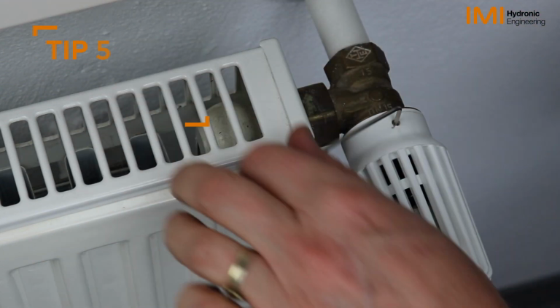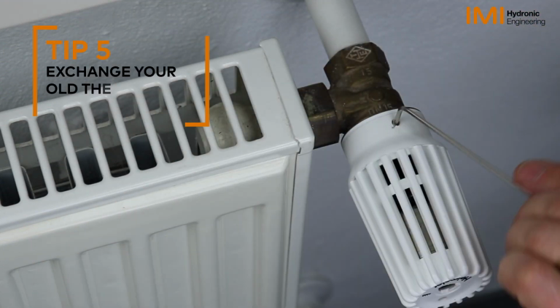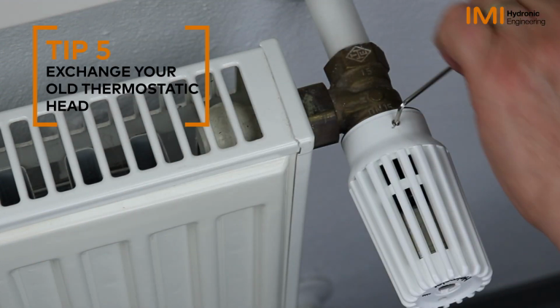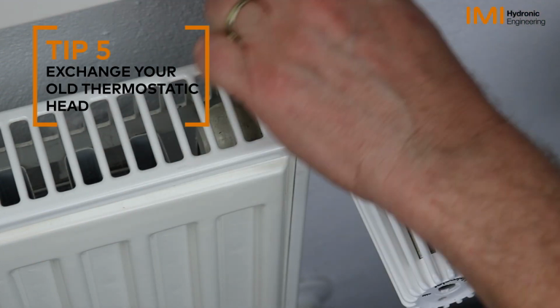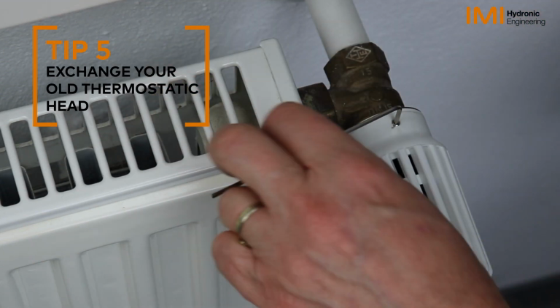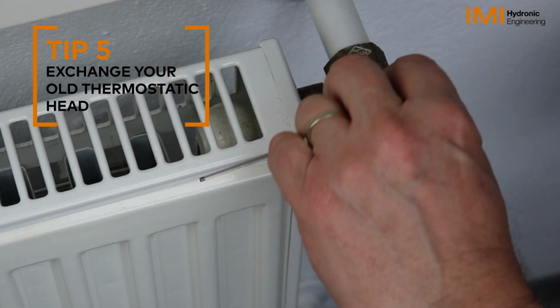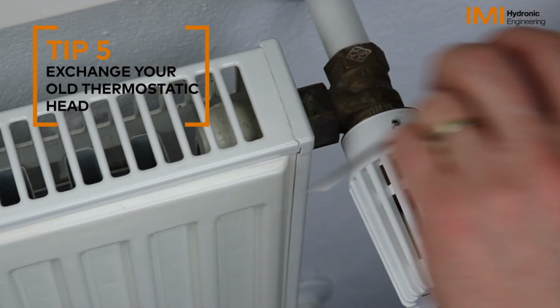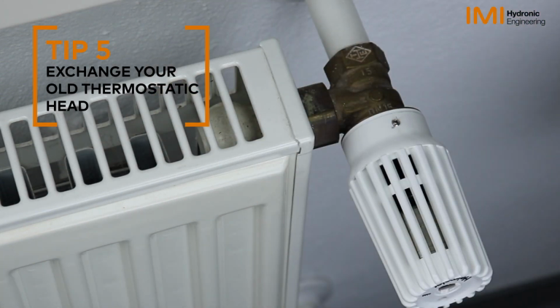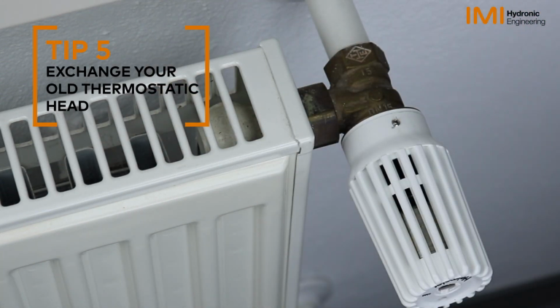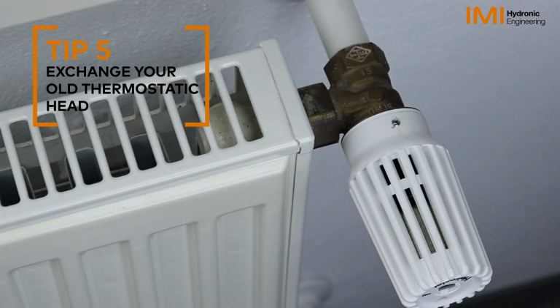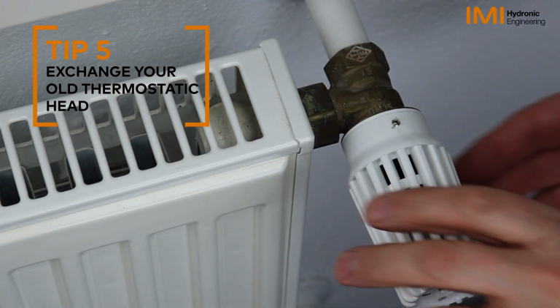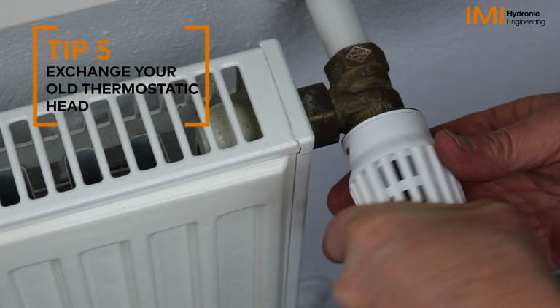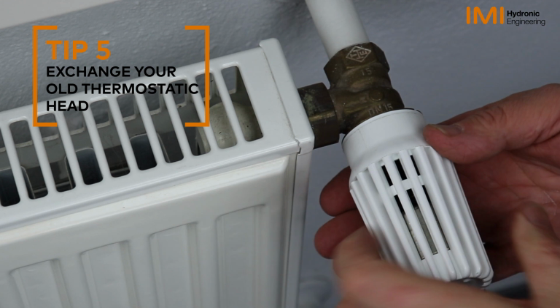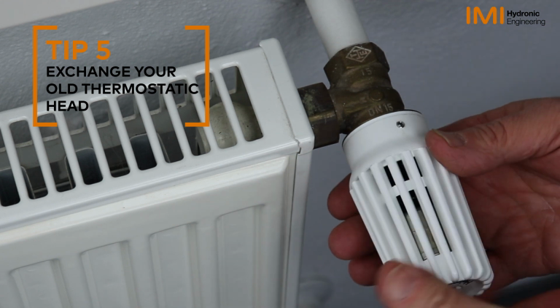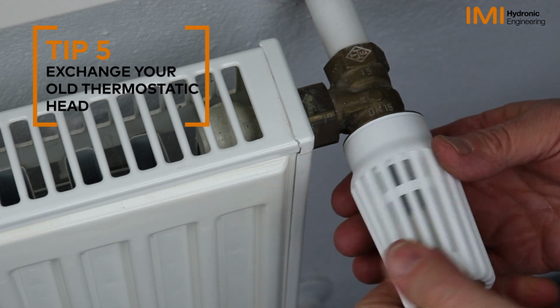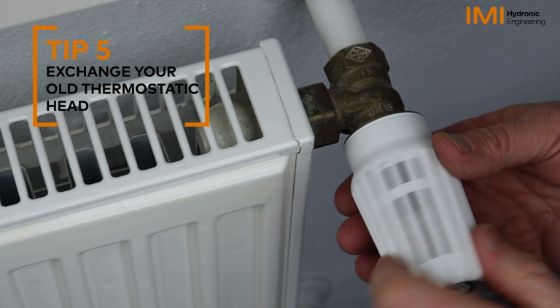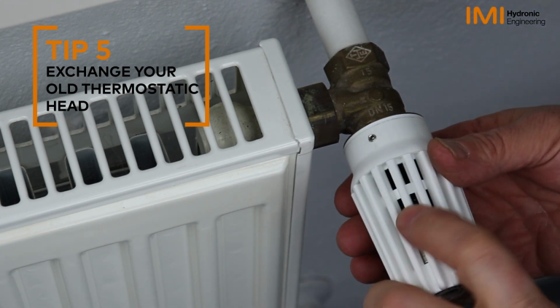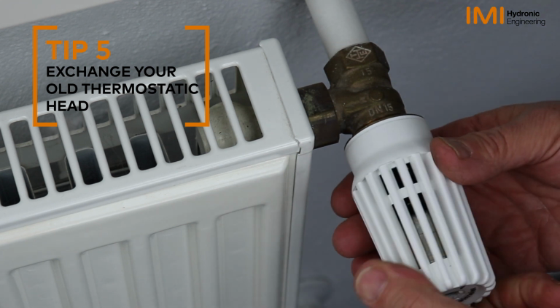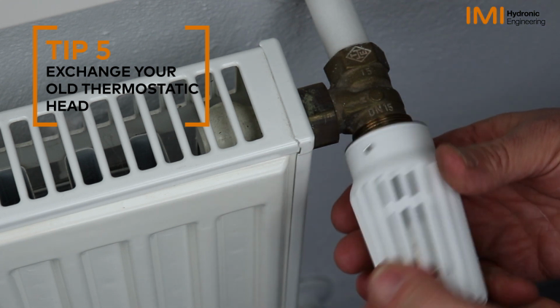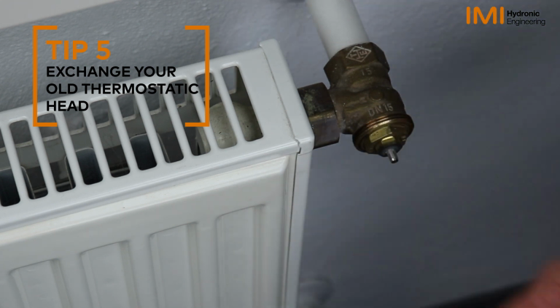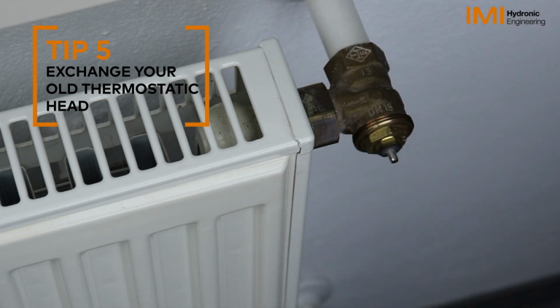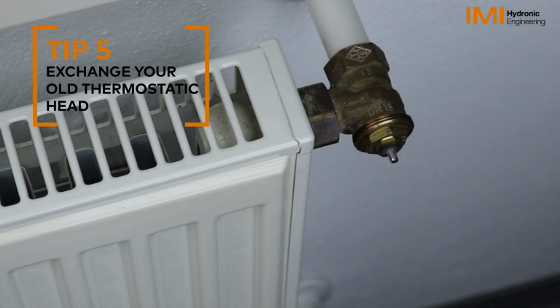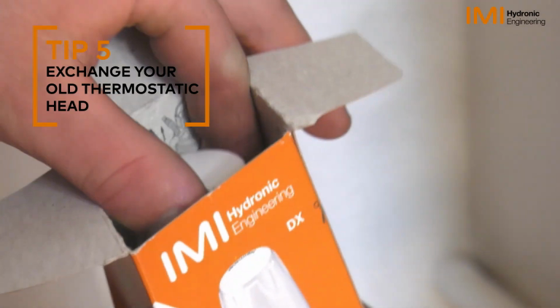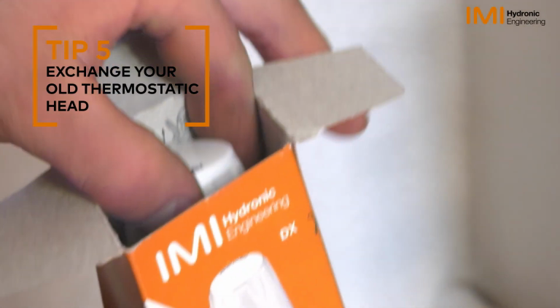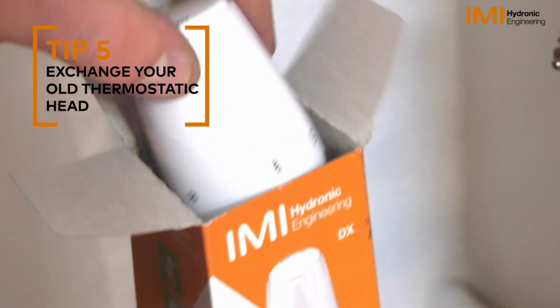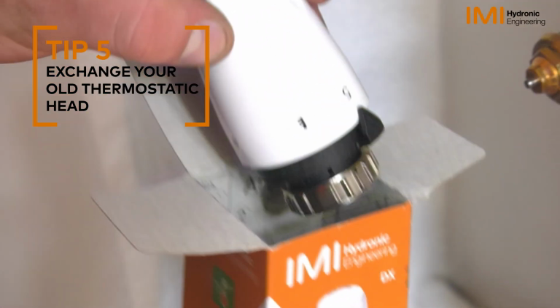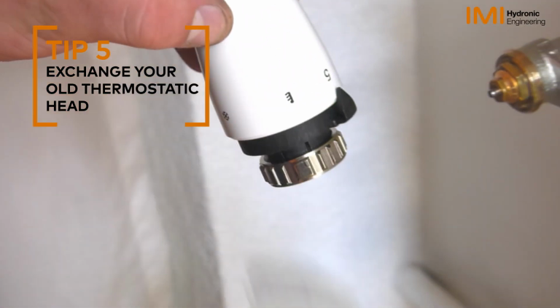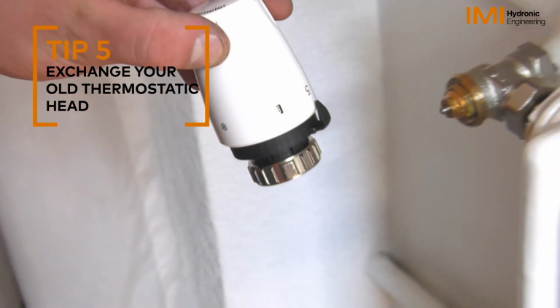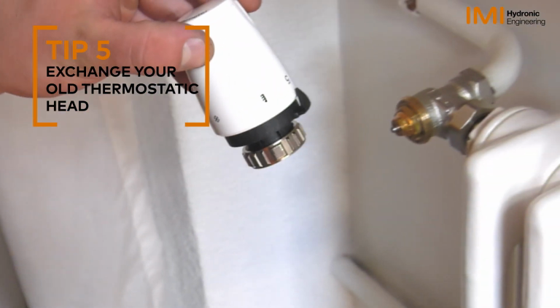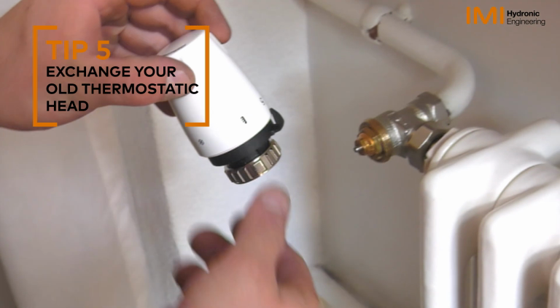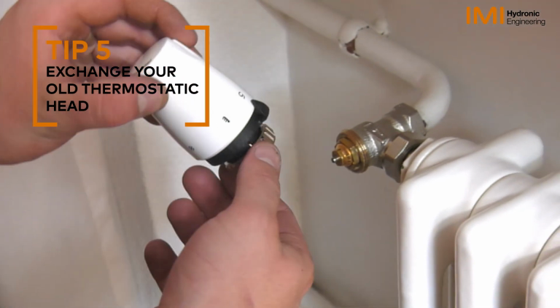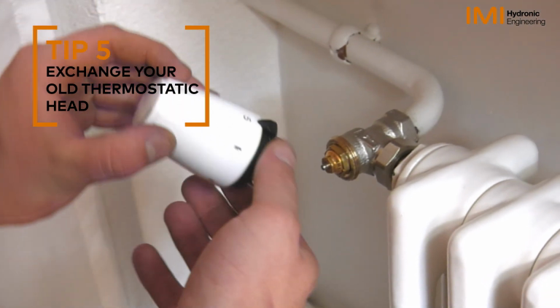Change your old thermostat head. Replace pre-1988 thermostat radiator heads with modern ones and save up to seven percent.